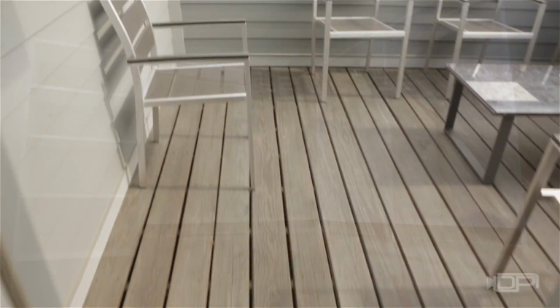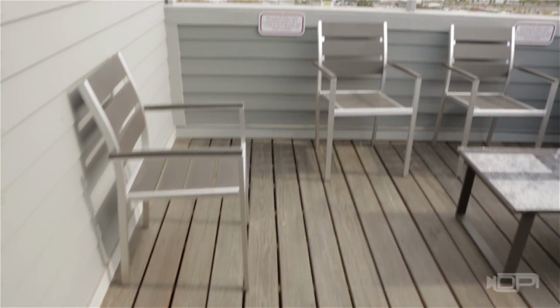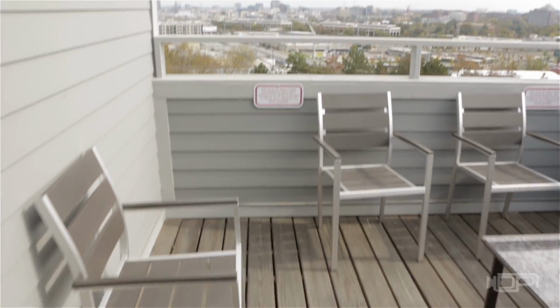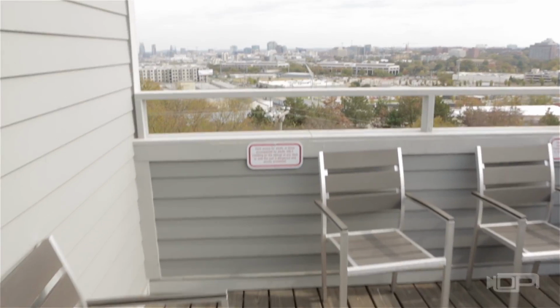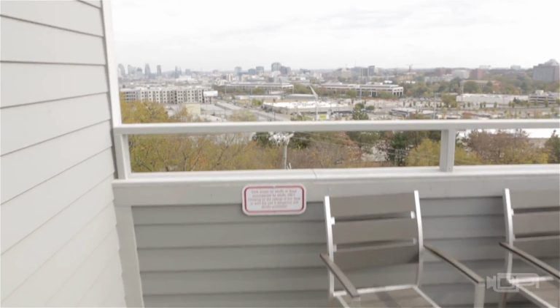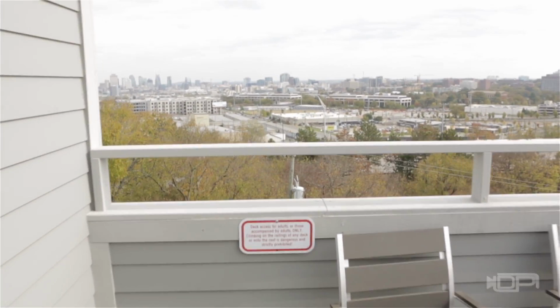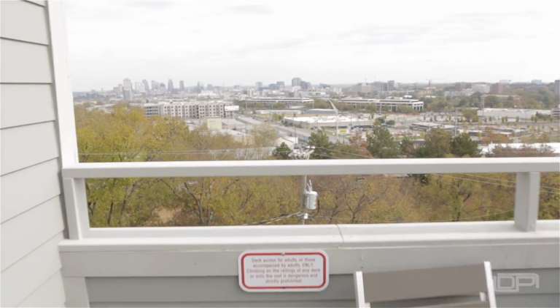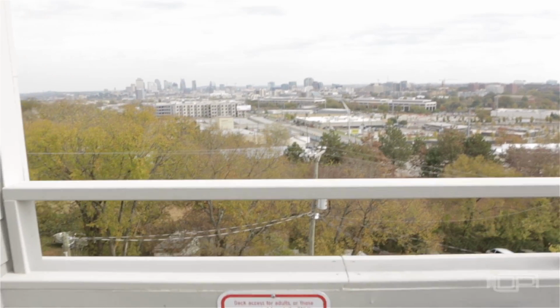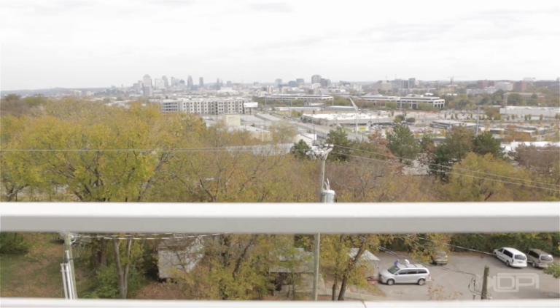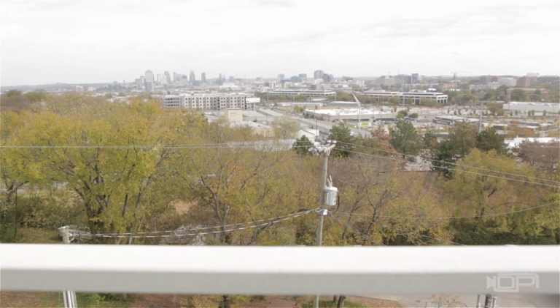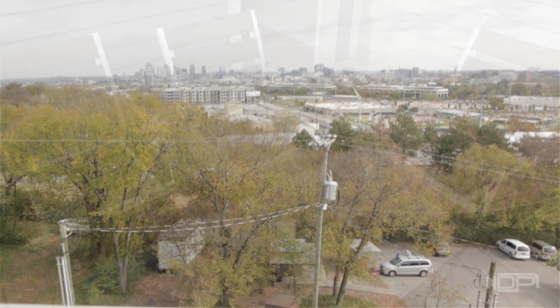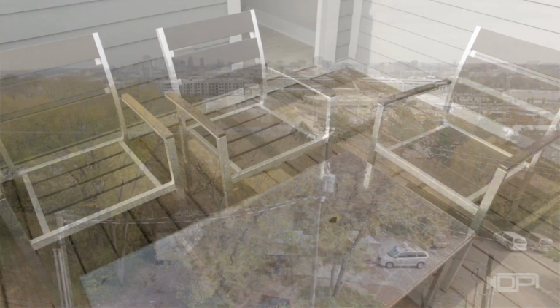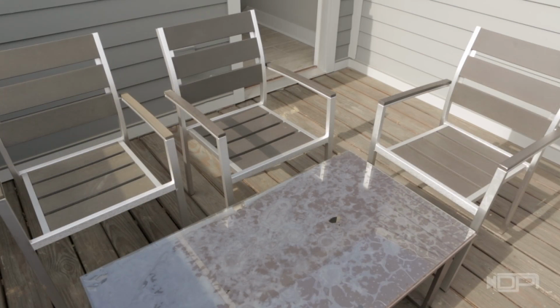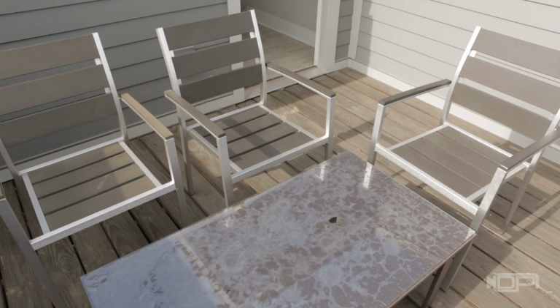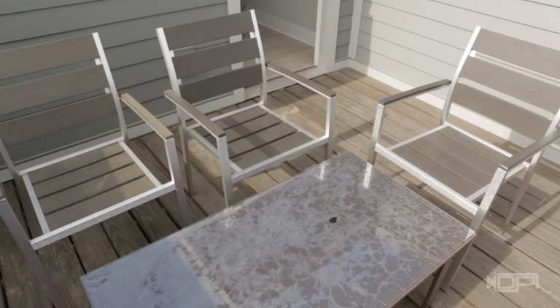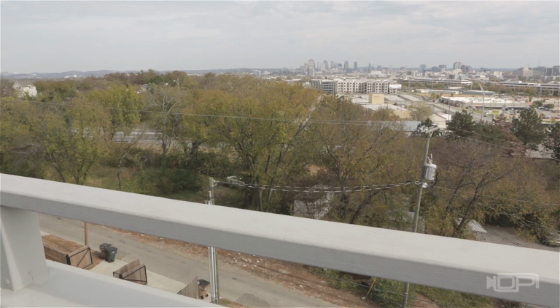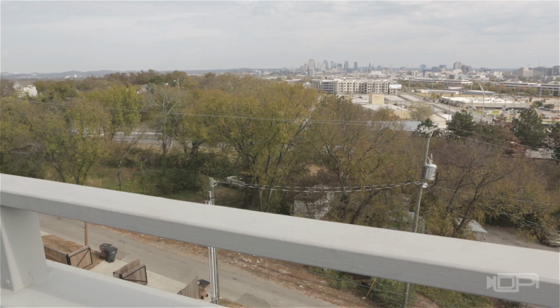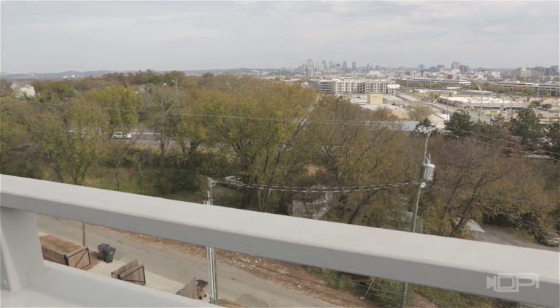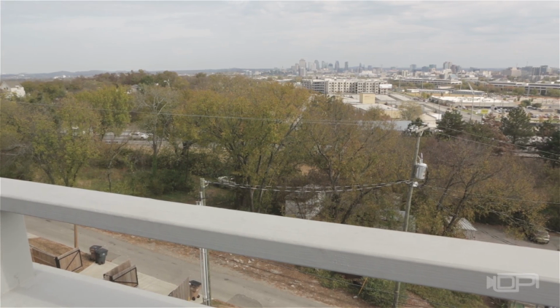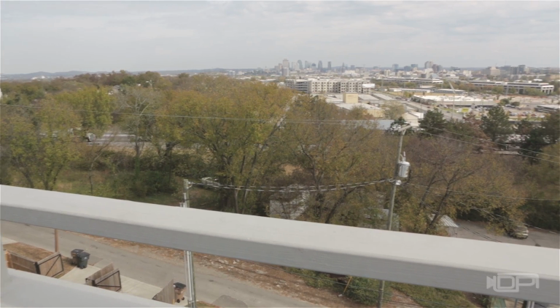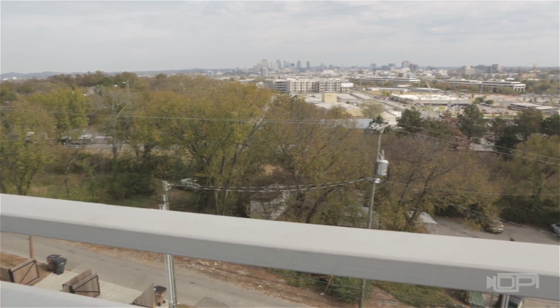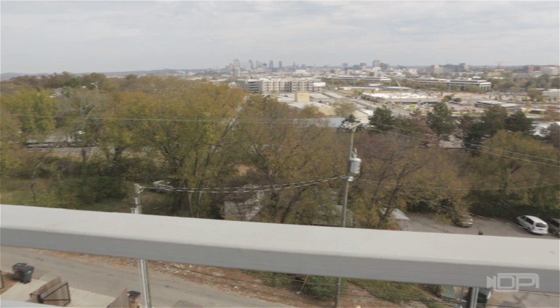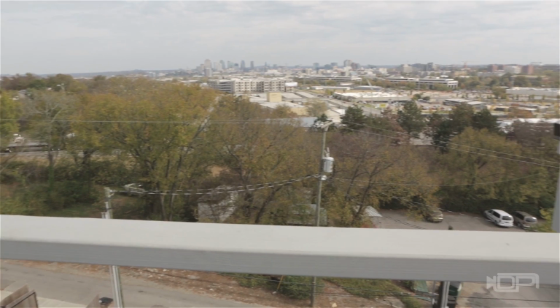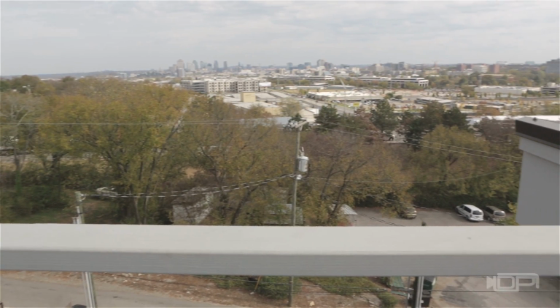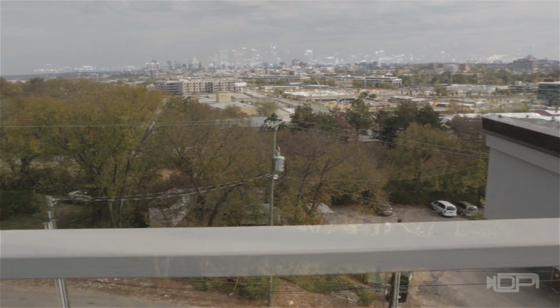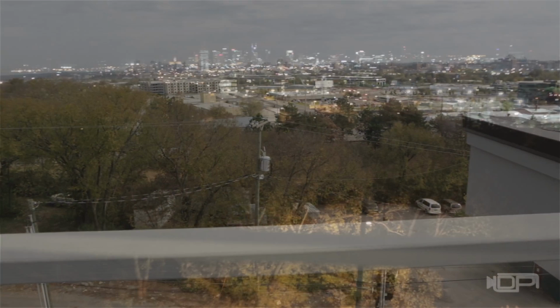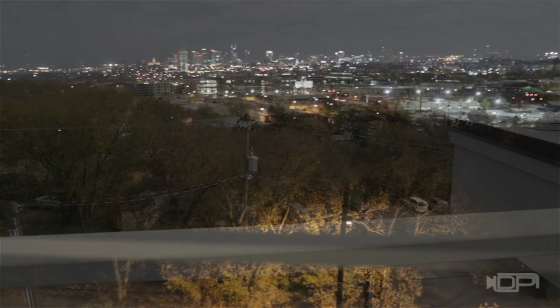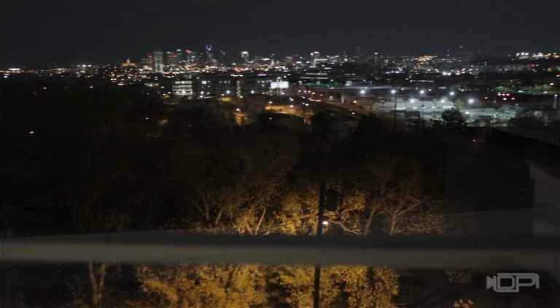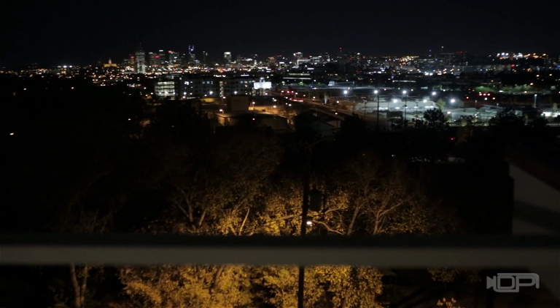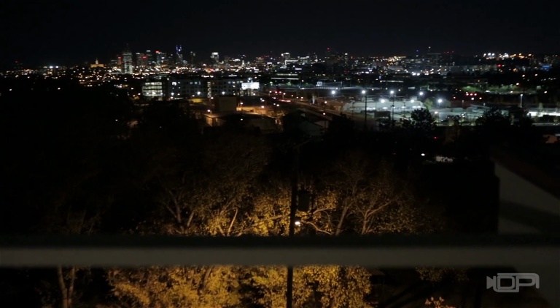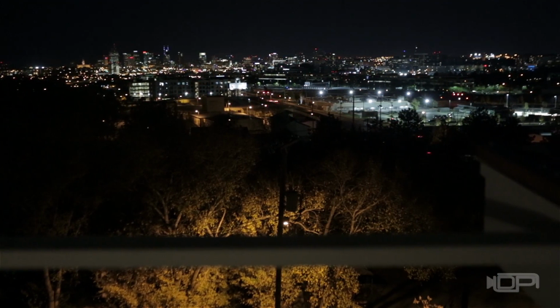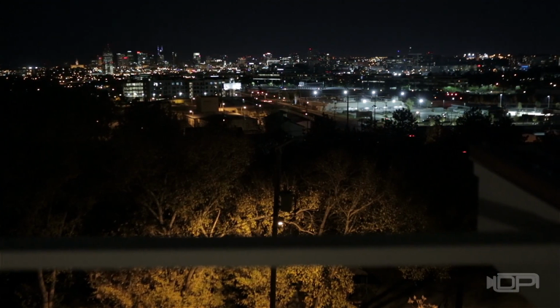Just a few steps away is heaven. A private rooftop deck gives you the opportunity to see a 180-degree view of the downtown area — a treat you'll enjoy over coffee in the morning and a glass of wine at night.